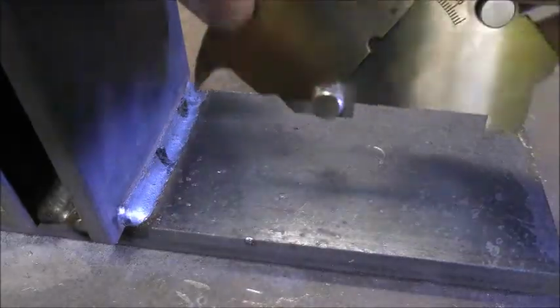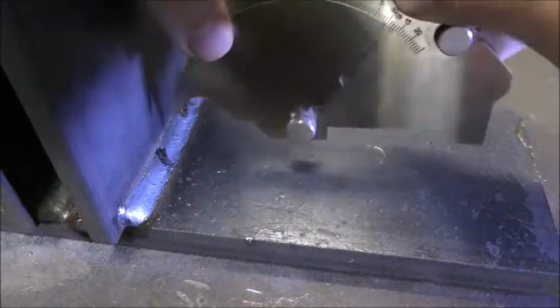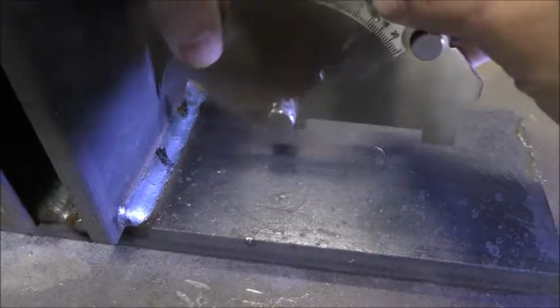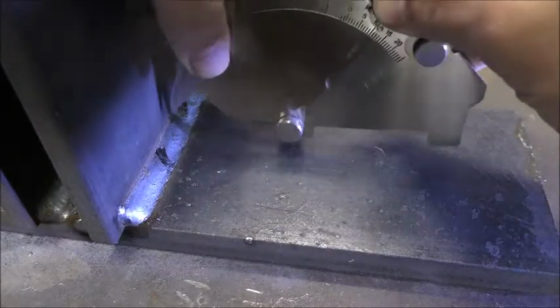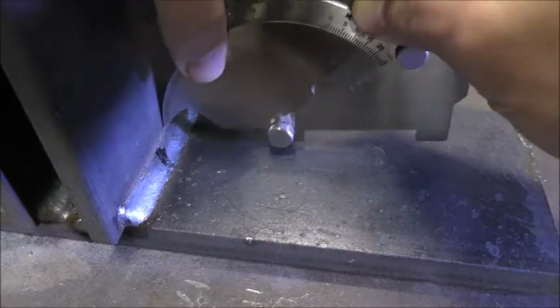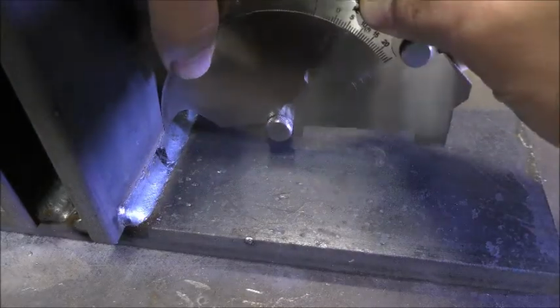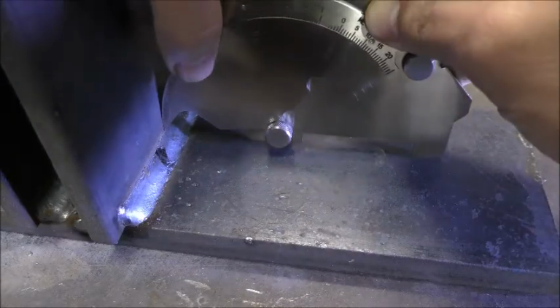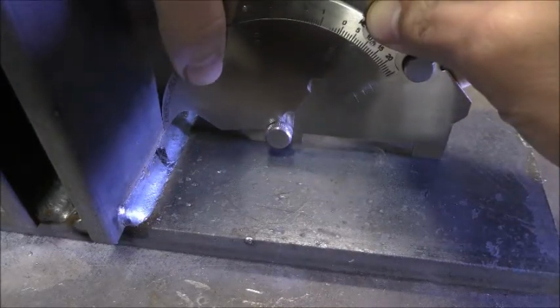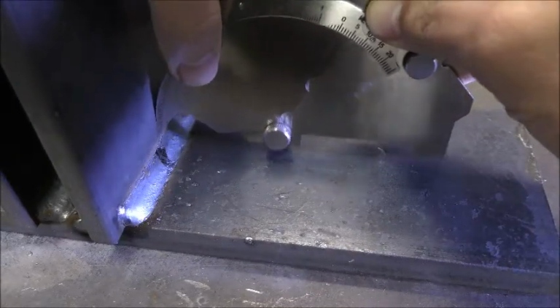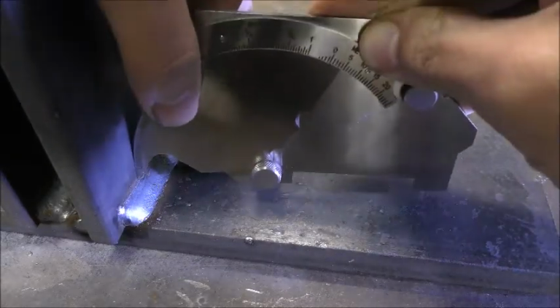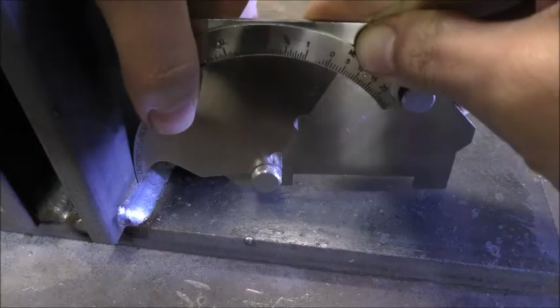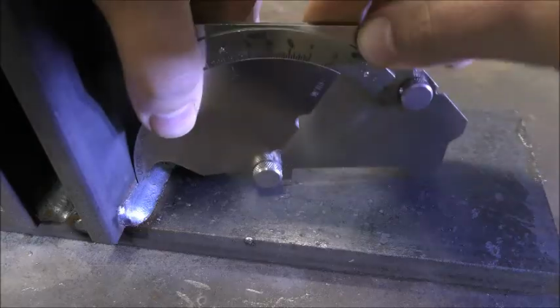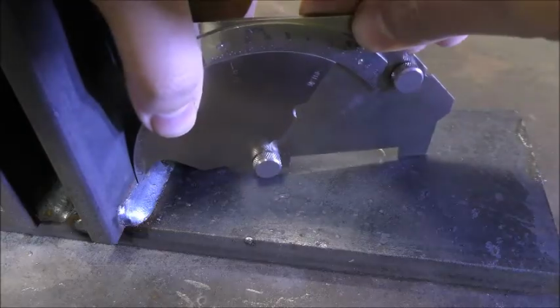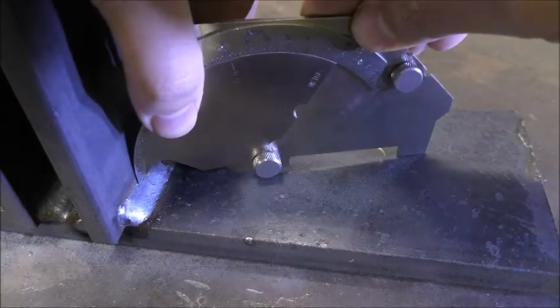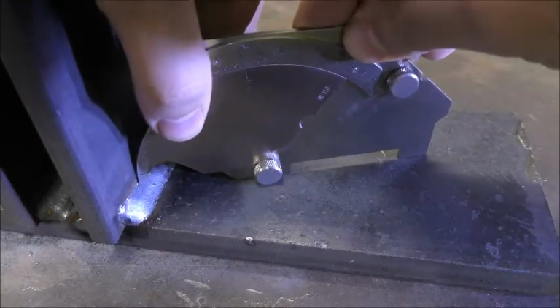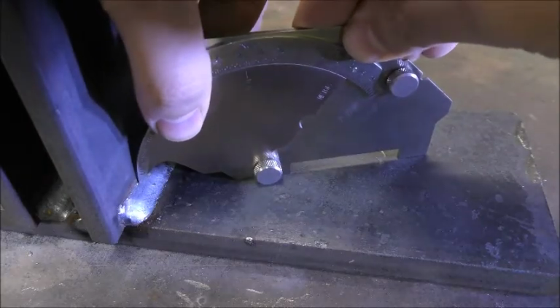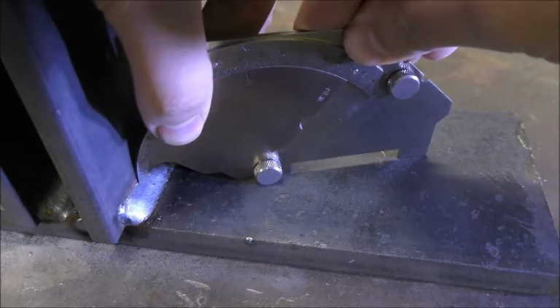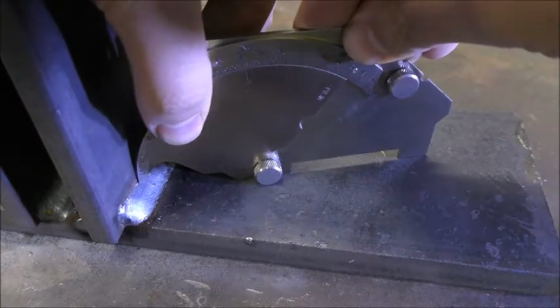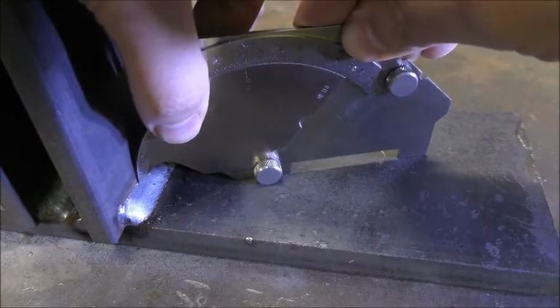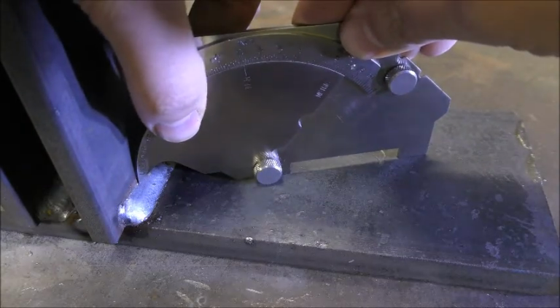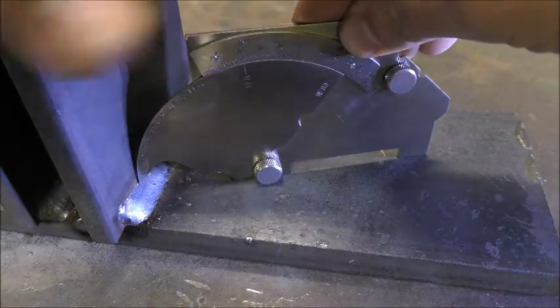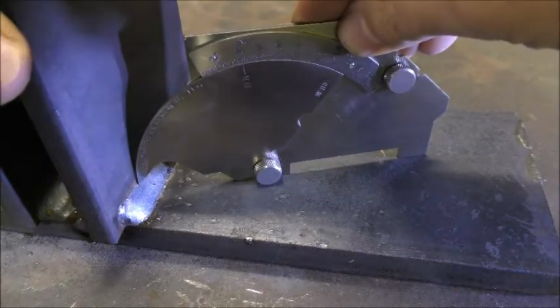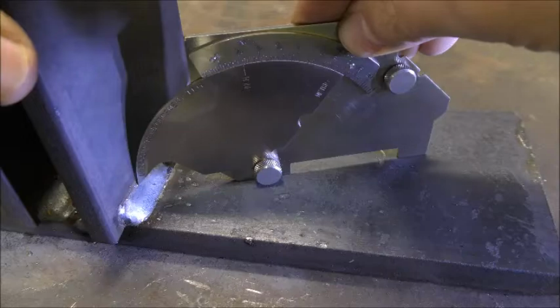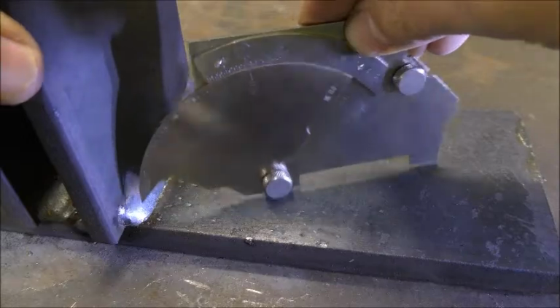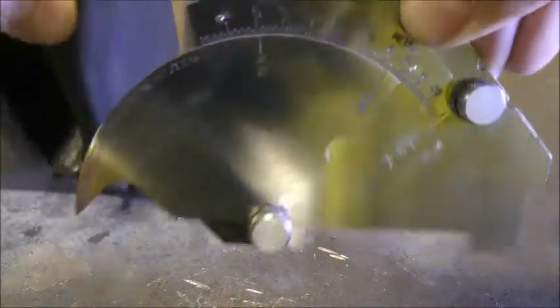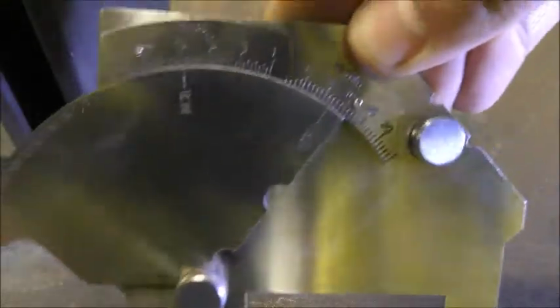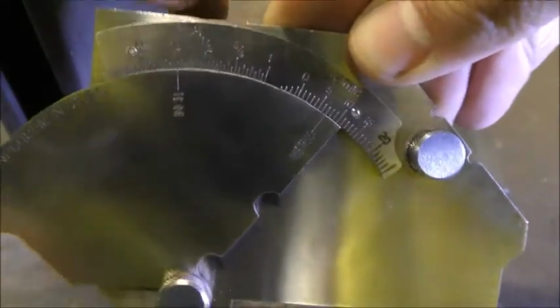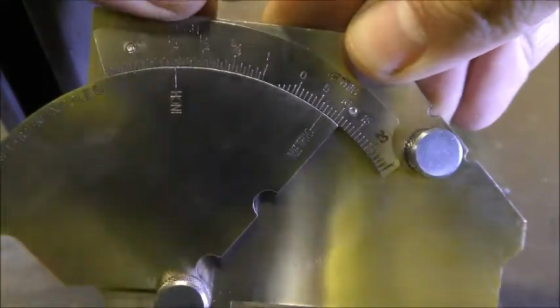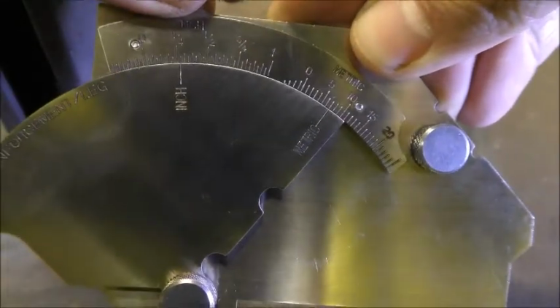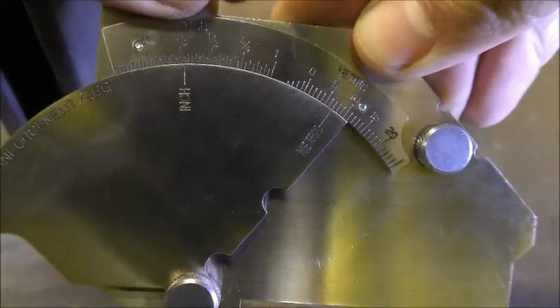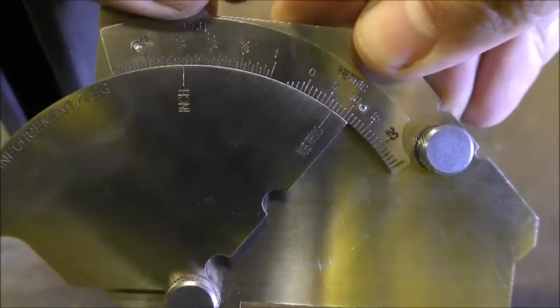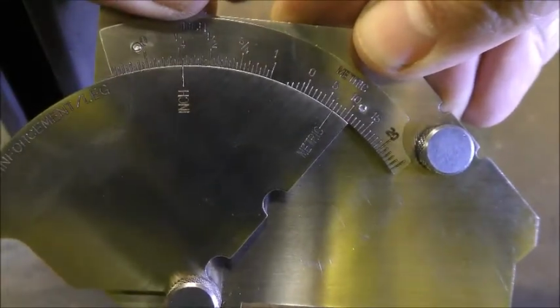To check a fillet weld's leg length using a bridge cam gauge, place the tip on the toe of the fillet and then press down until the two legs touch the adjacent parent material. This fillet shows a leg length of 6mm.